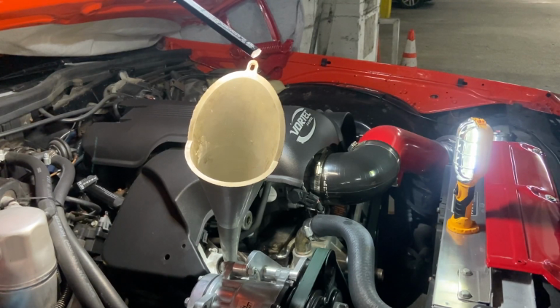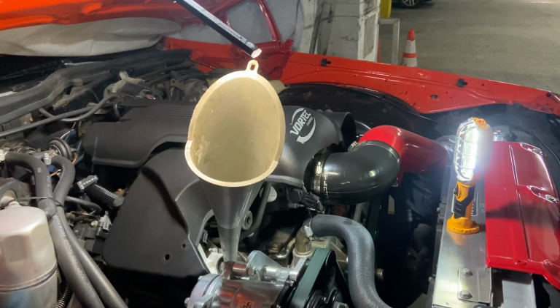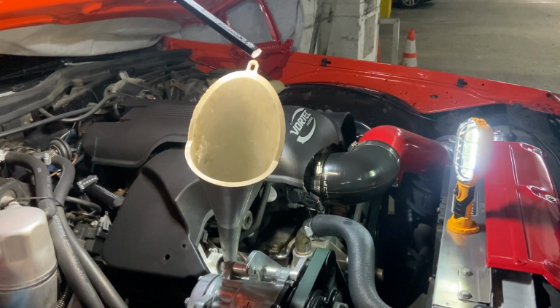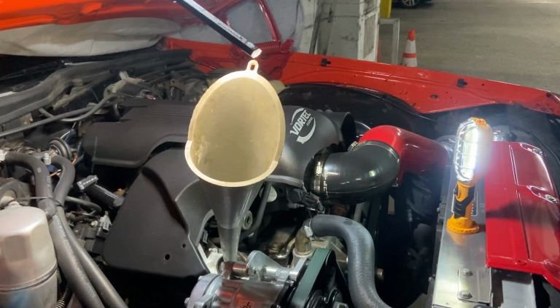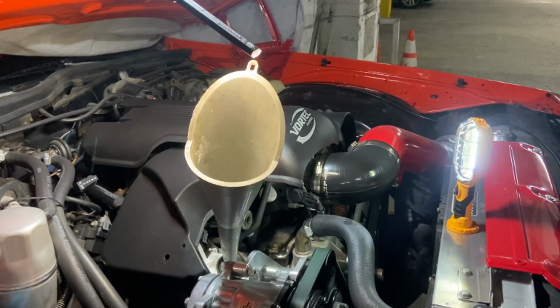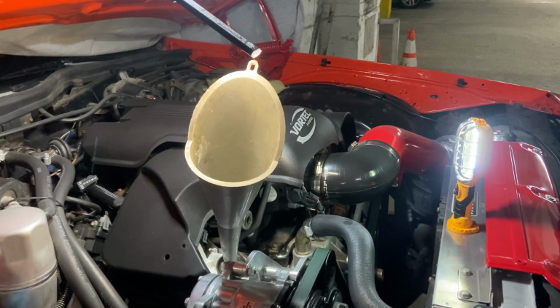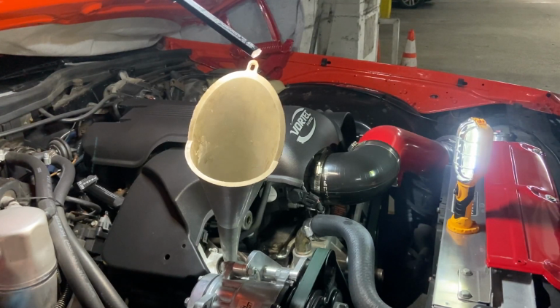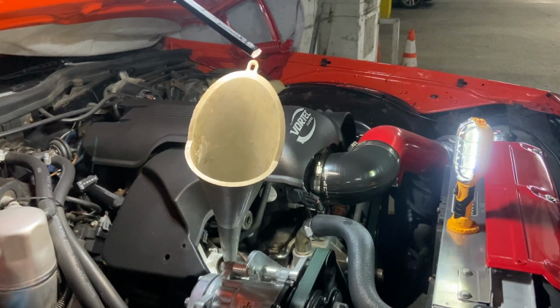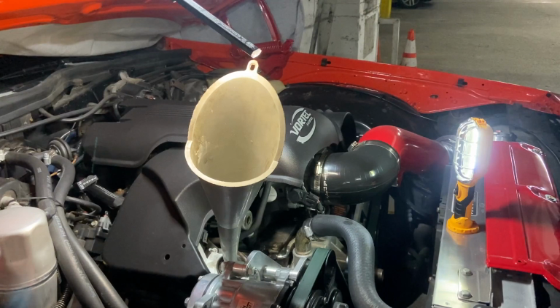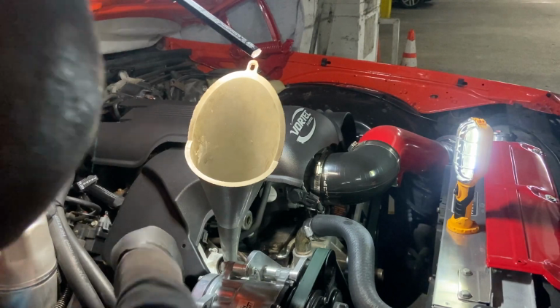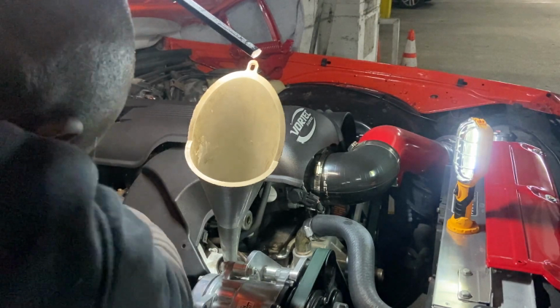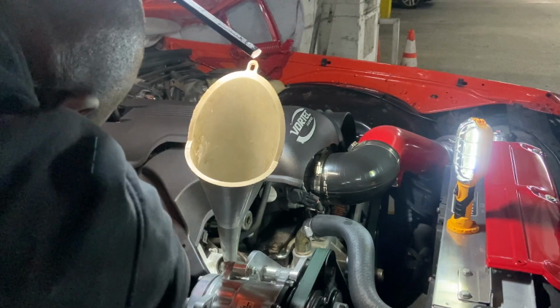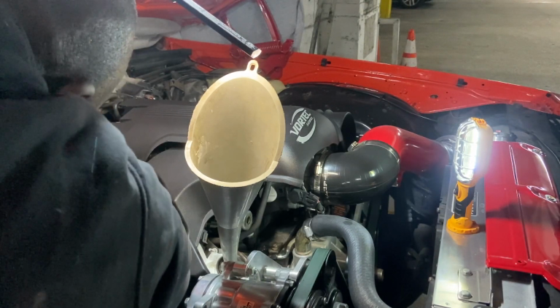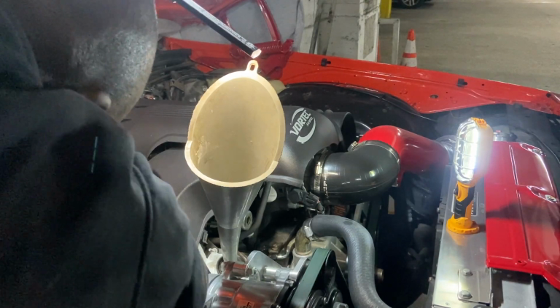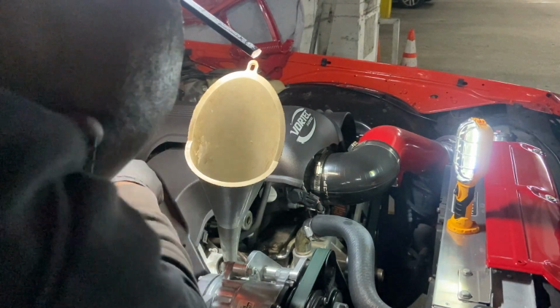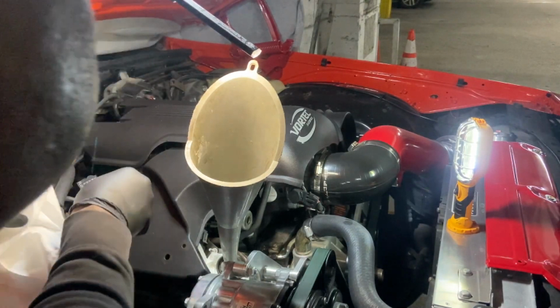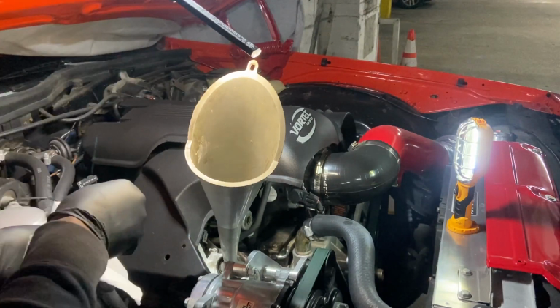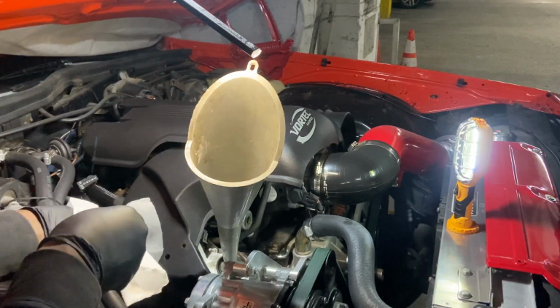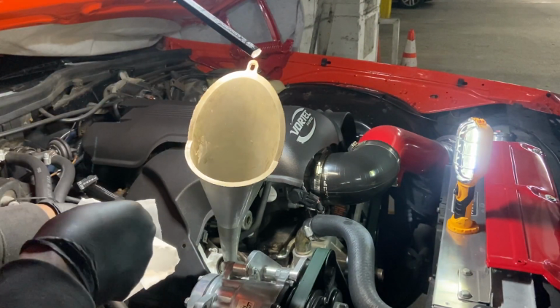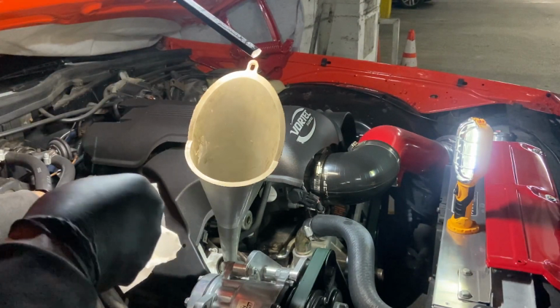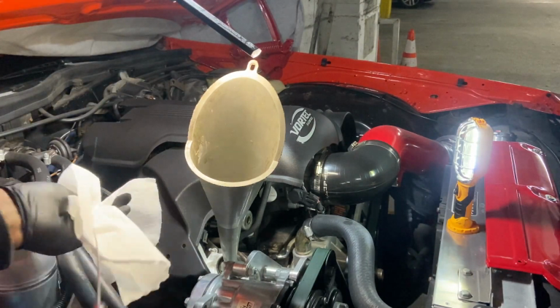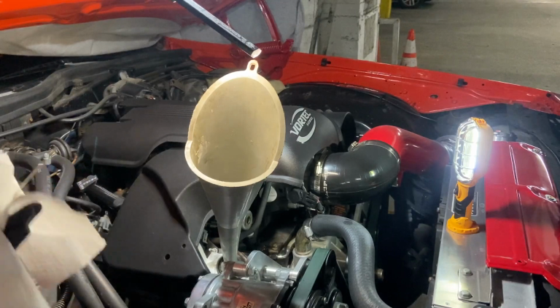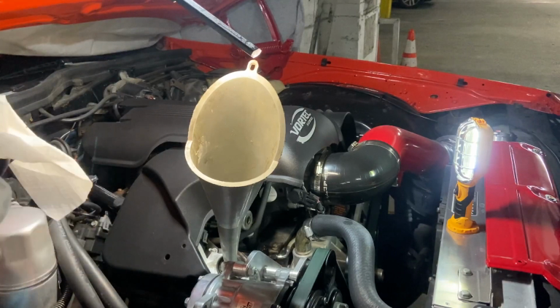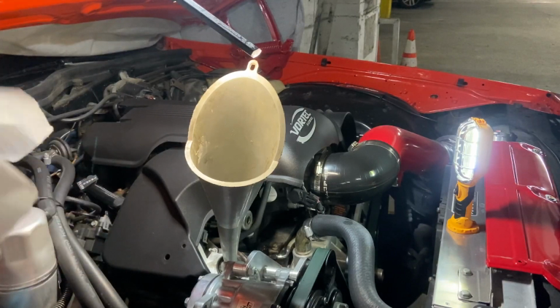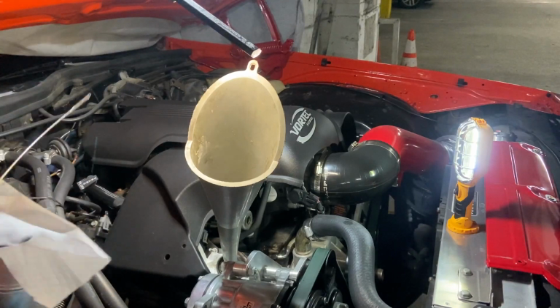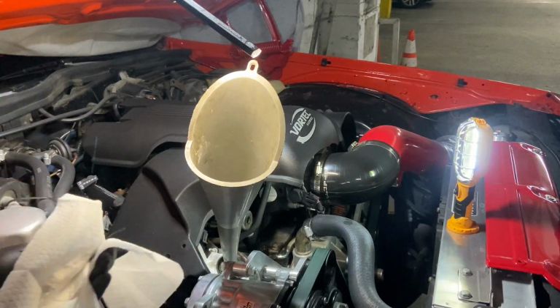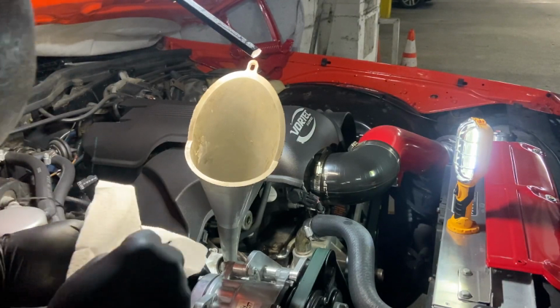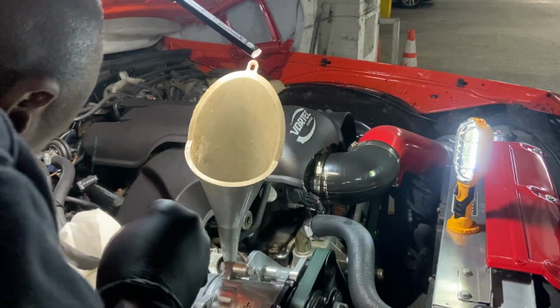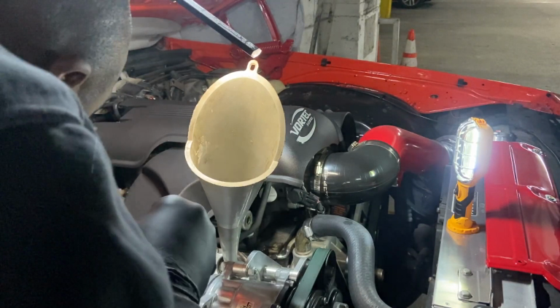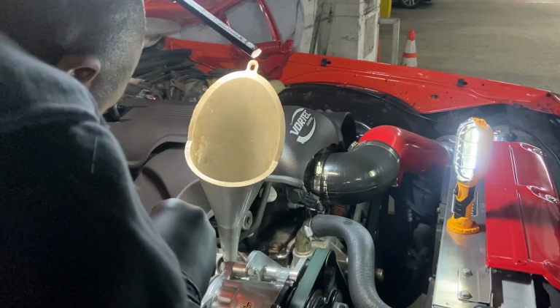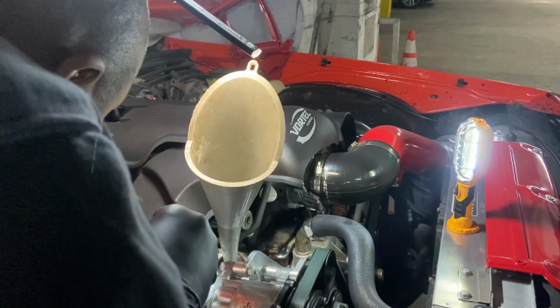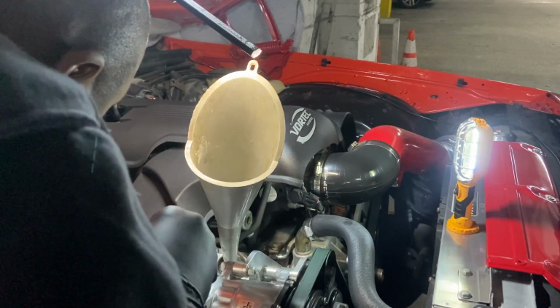Now let's get the dipstick. A little quick check of what we got here. Put it up, wipe. We just serve it back in the hole.